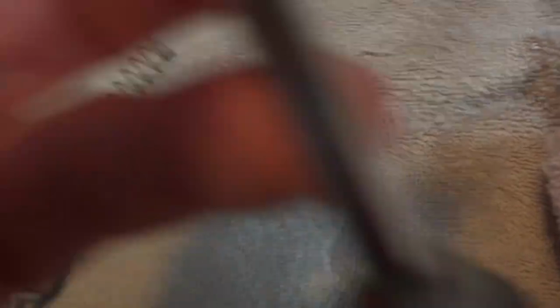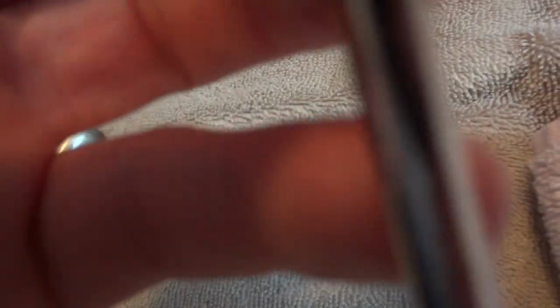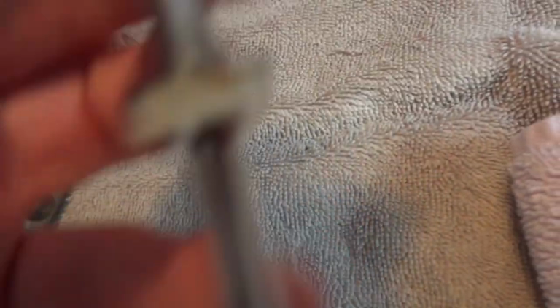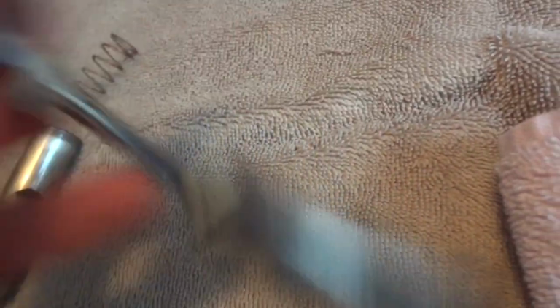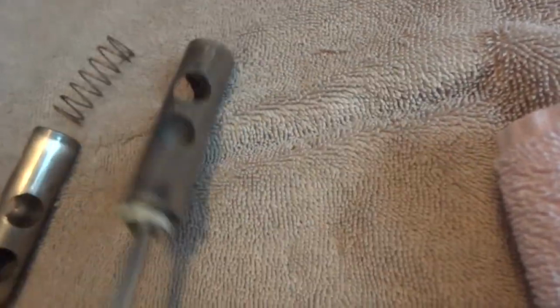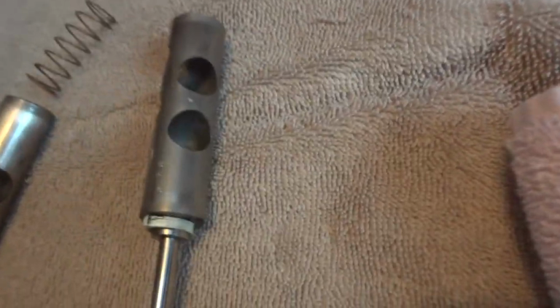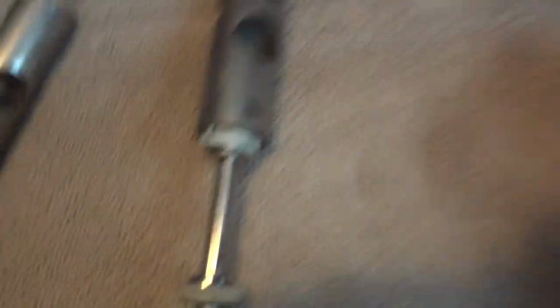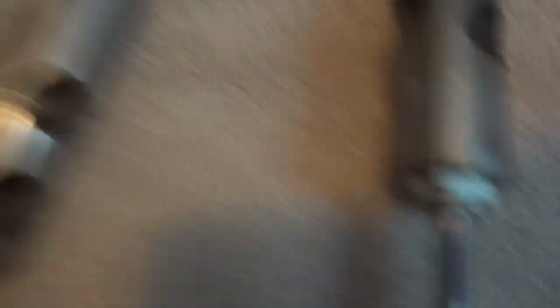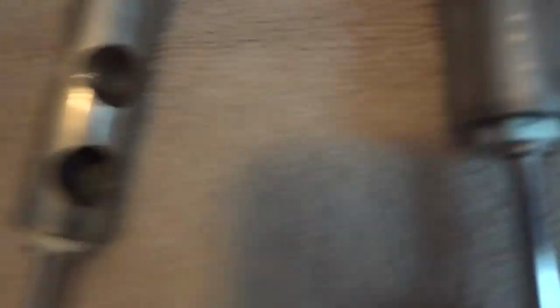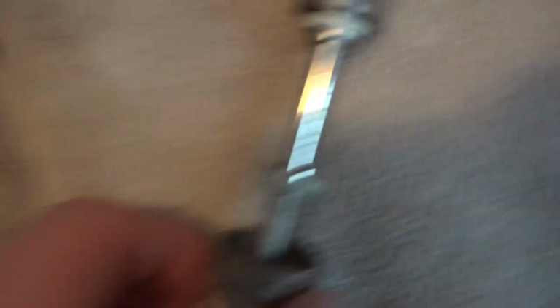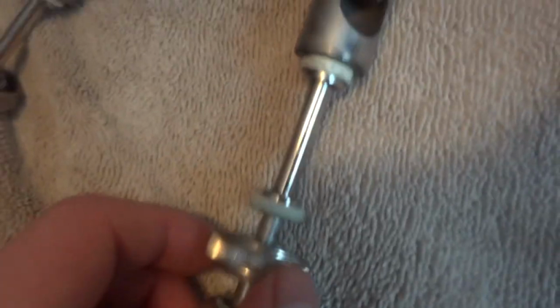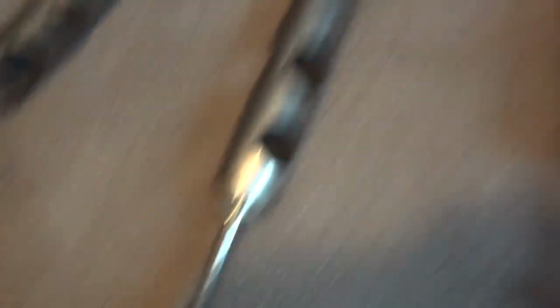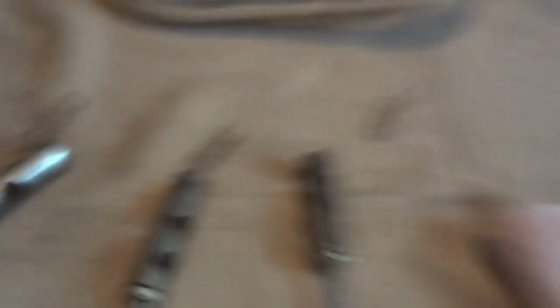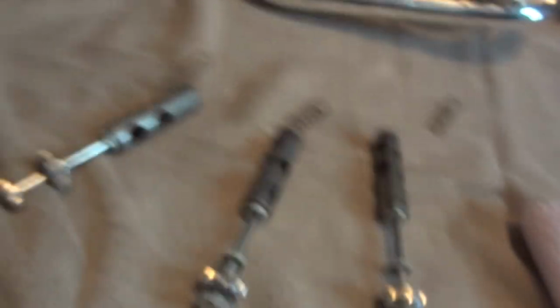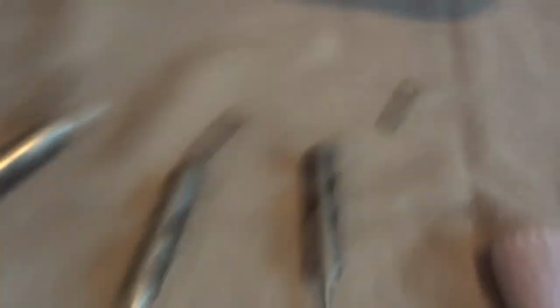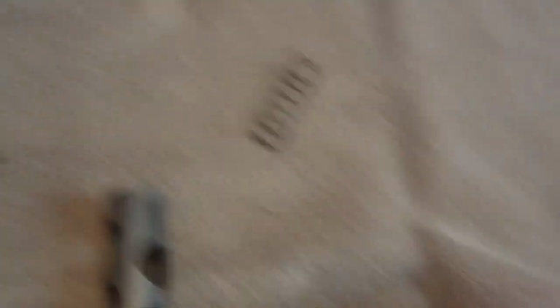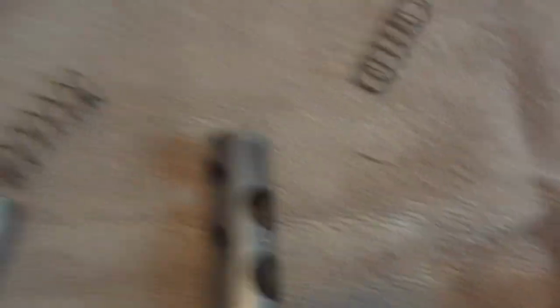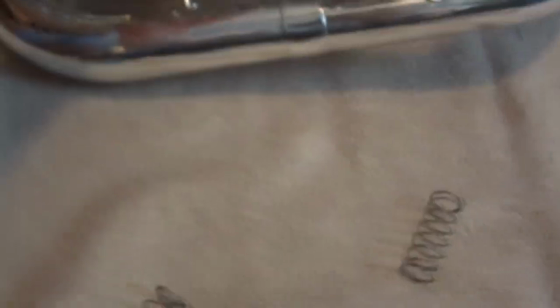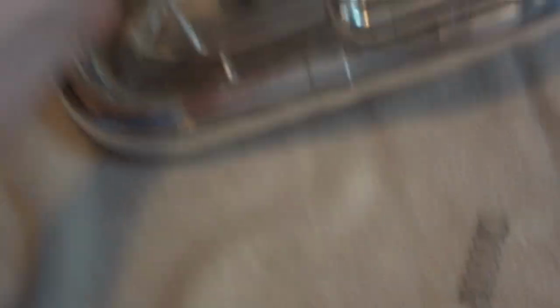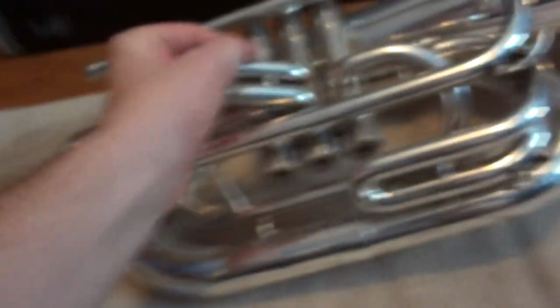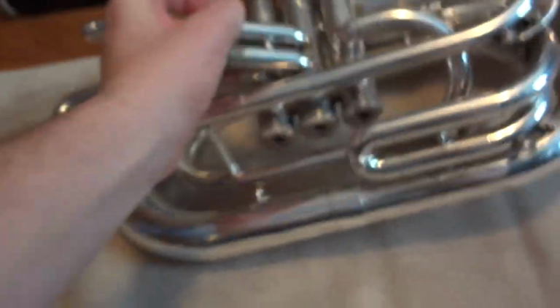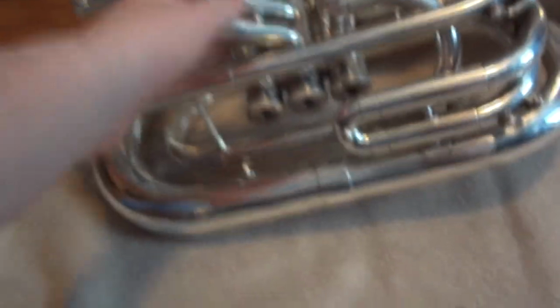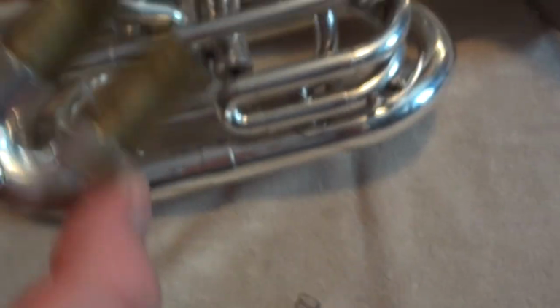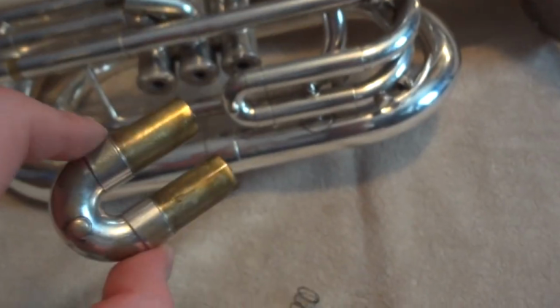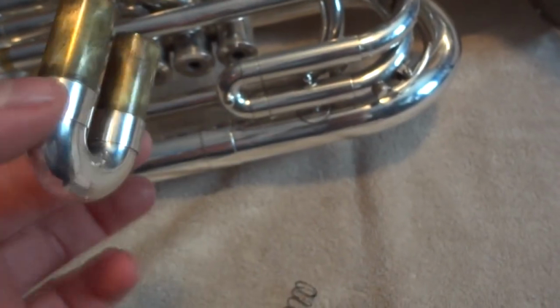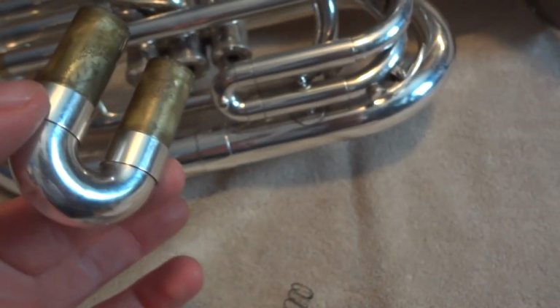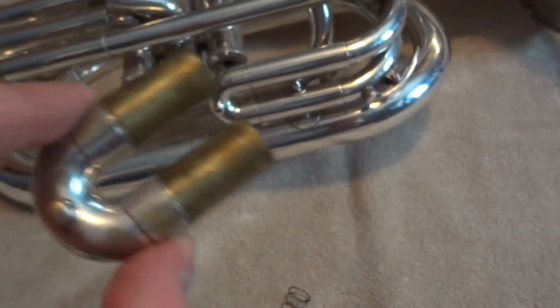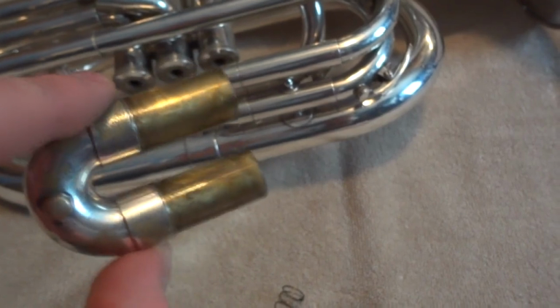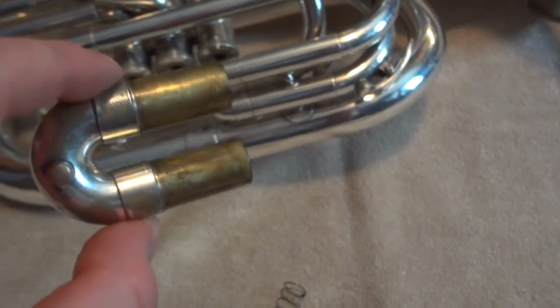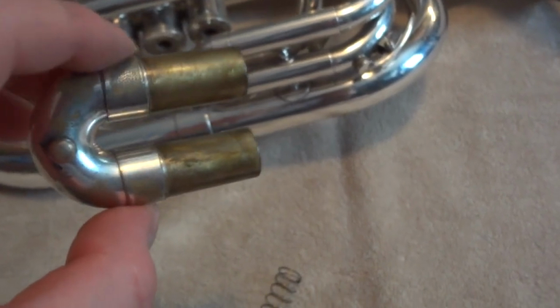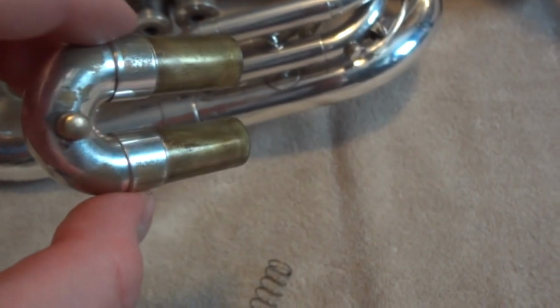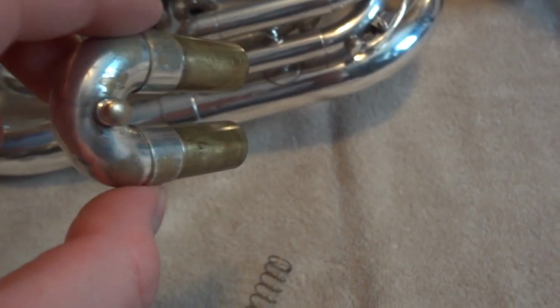The bath isn't bad for the felts, but it just wears them down really quickly — they condense and become loud again way quicker than when they're new. The slide should come out, but on most of the baritones we have, this is the first one to just not come out.